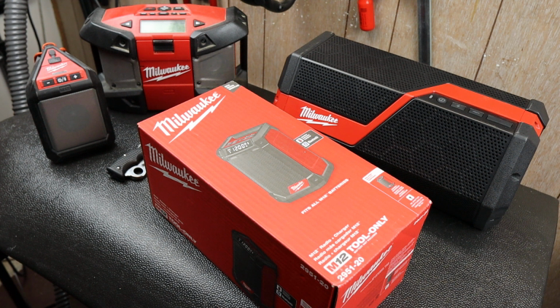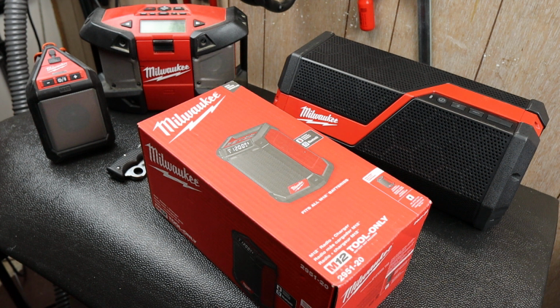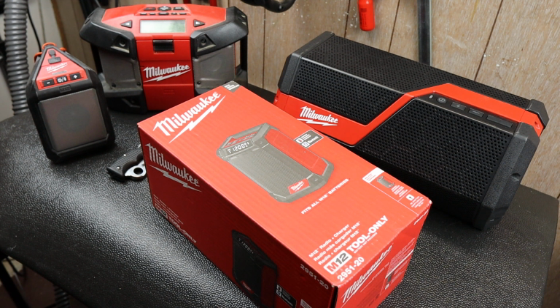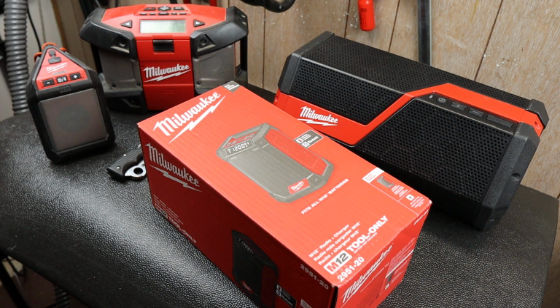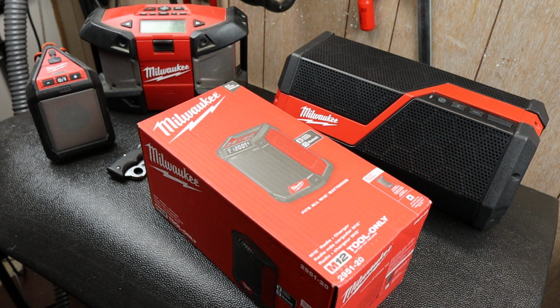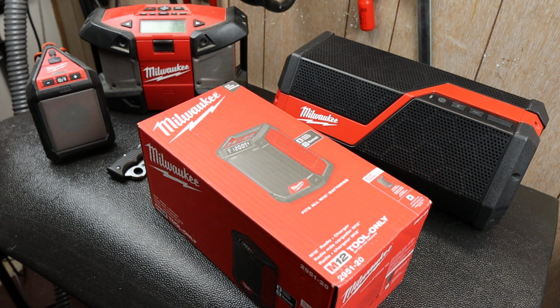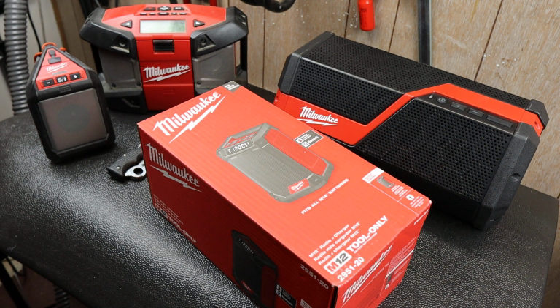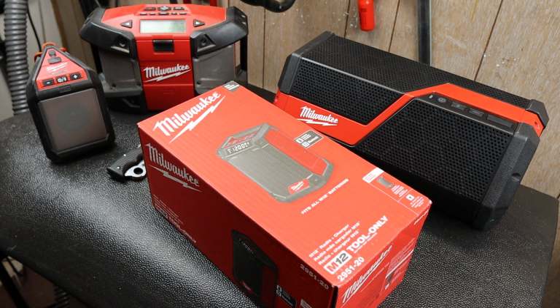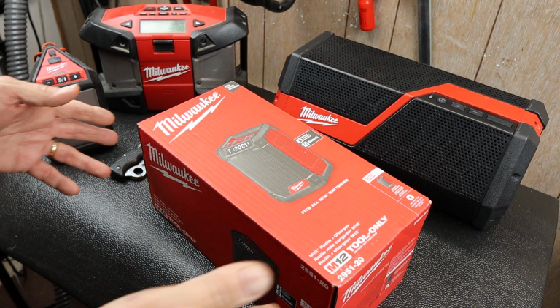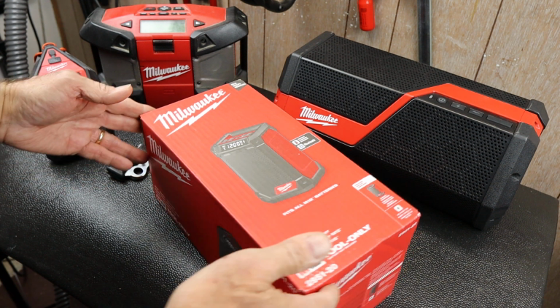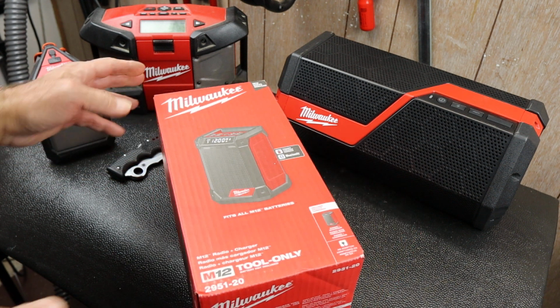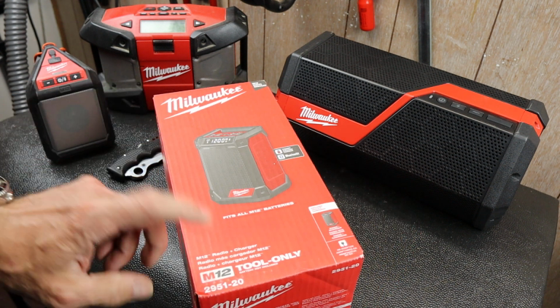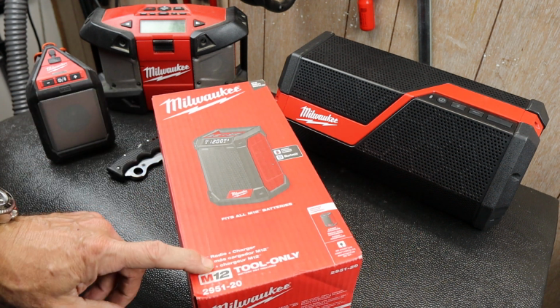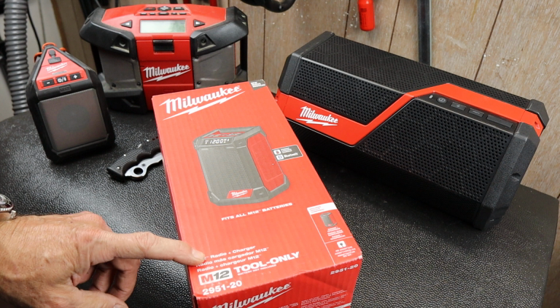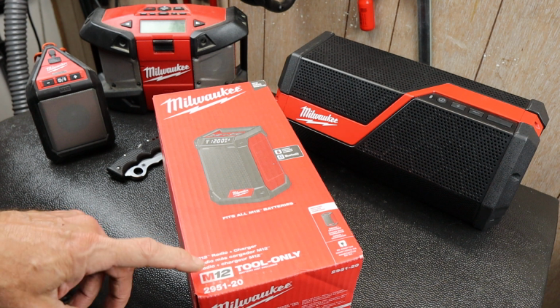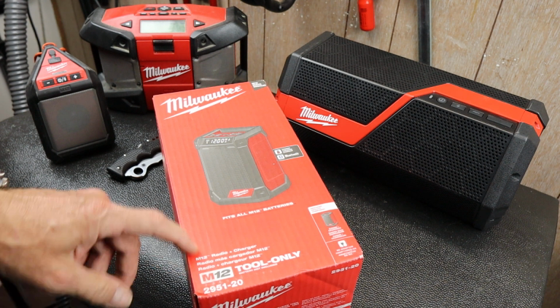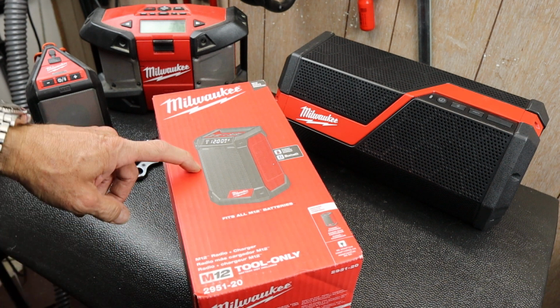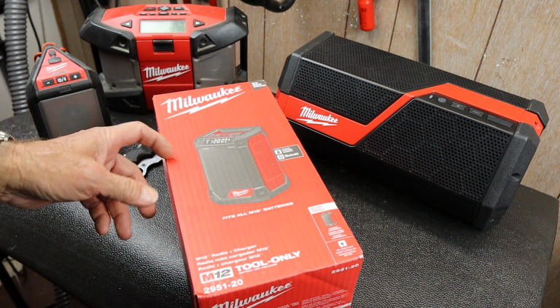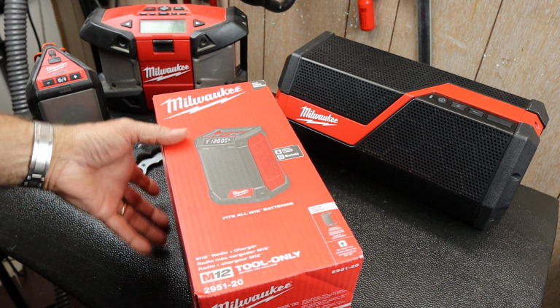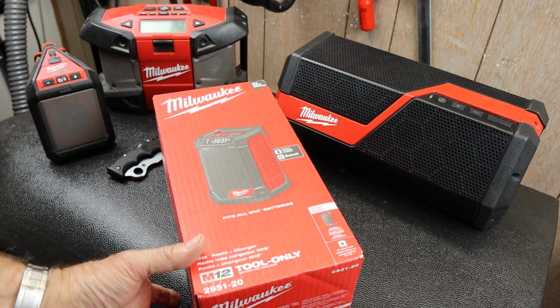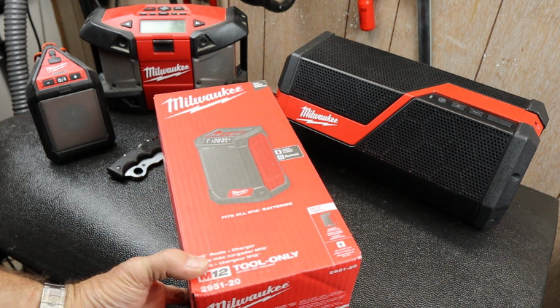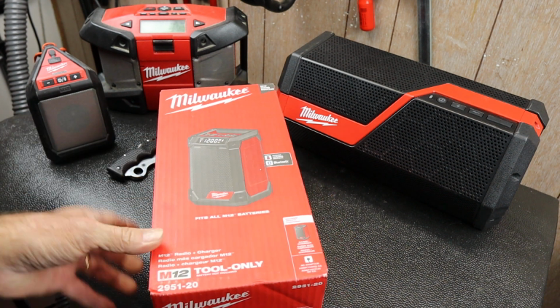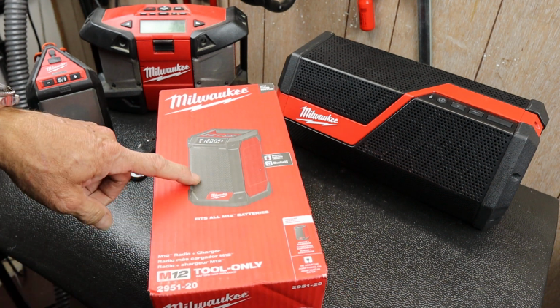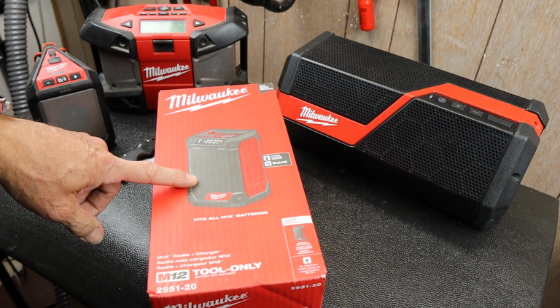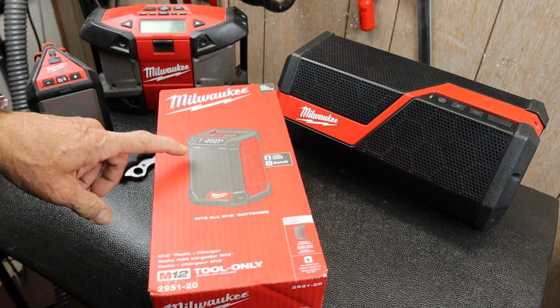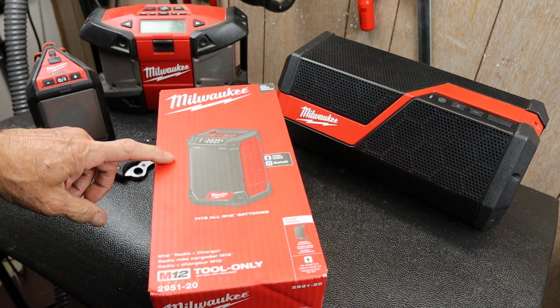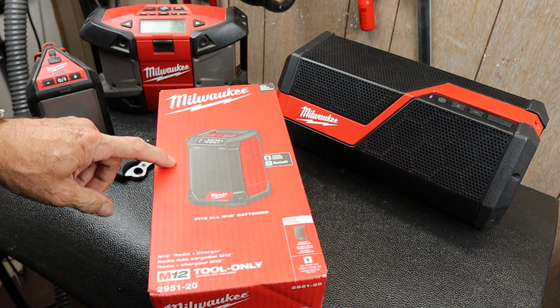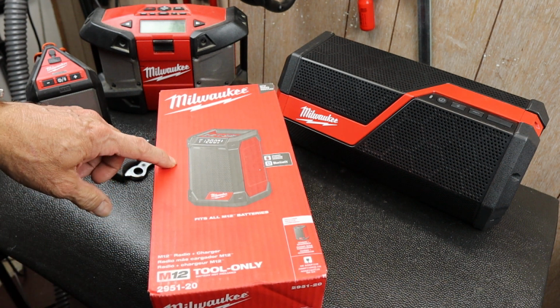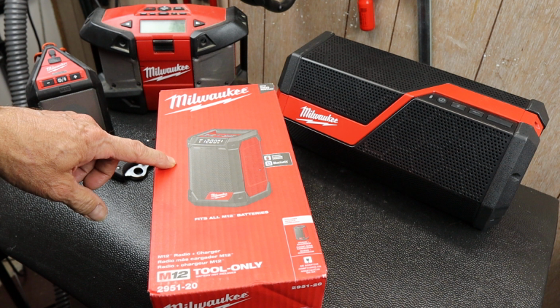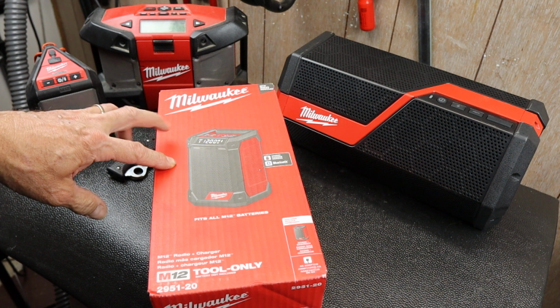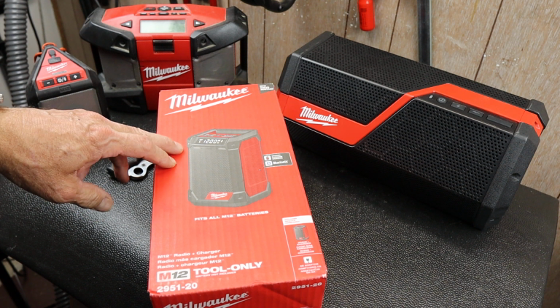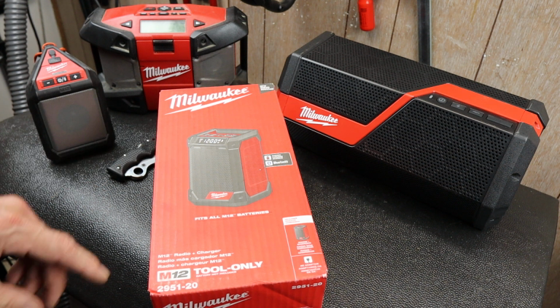Howdy folks, Doc here with Last Best Tool. And today I've got an unboxing of this M12 Bluetooth compatible radio audio speaker.